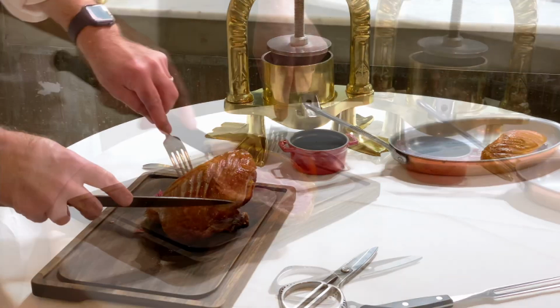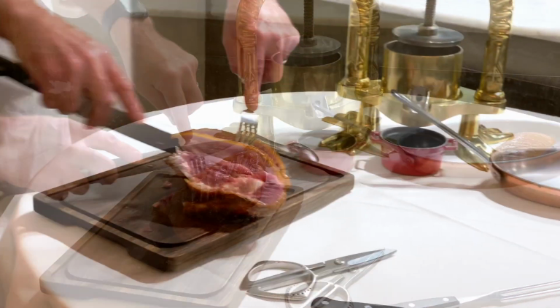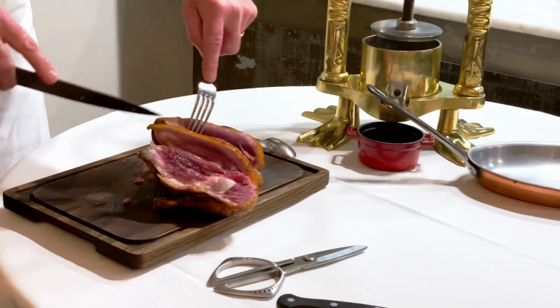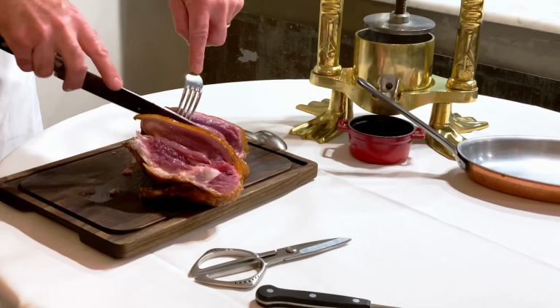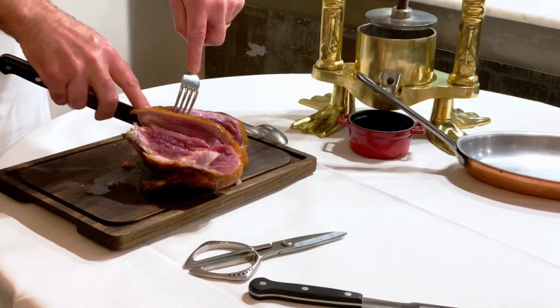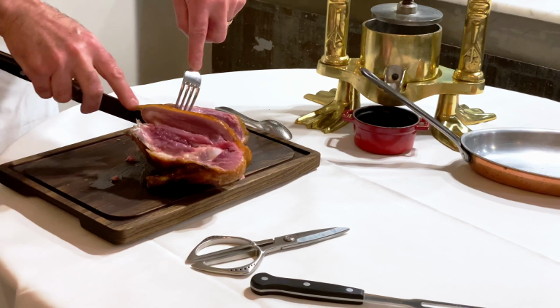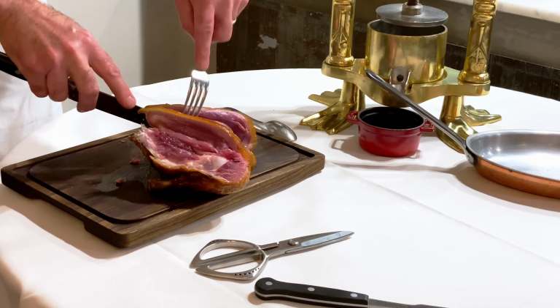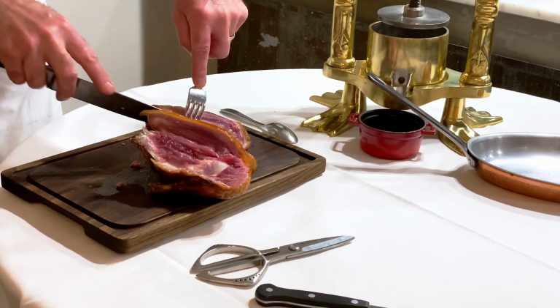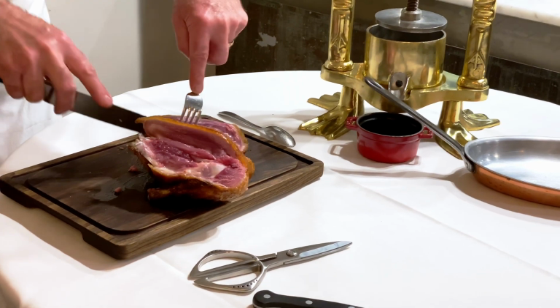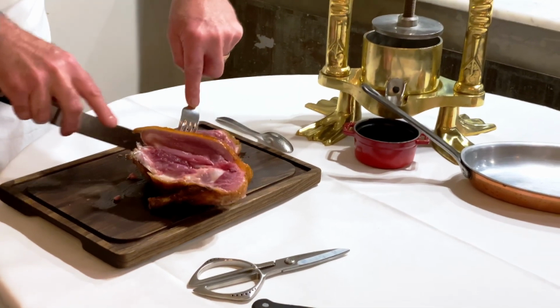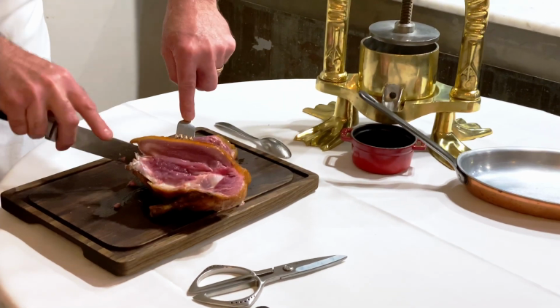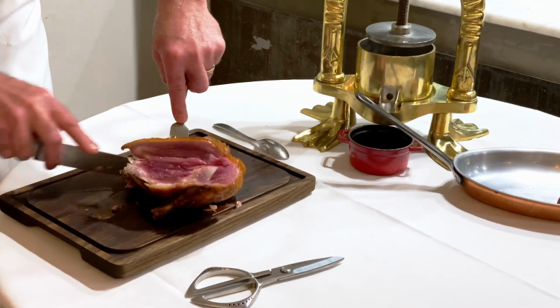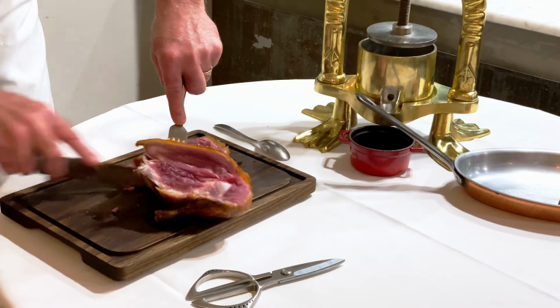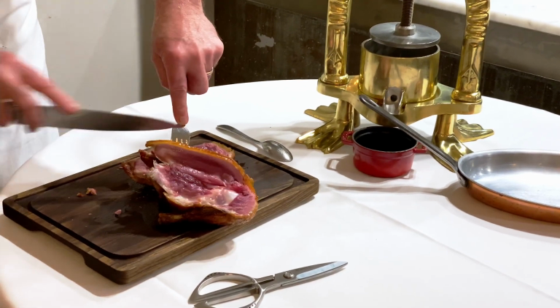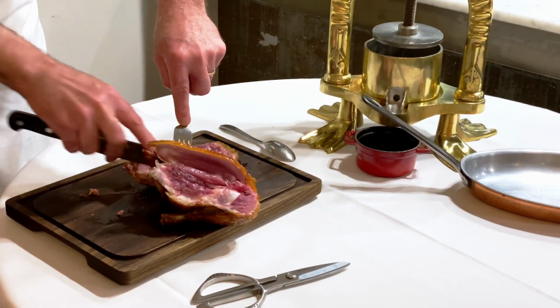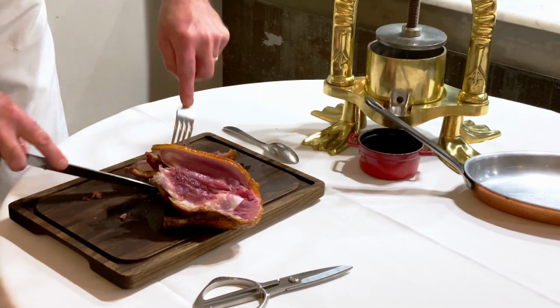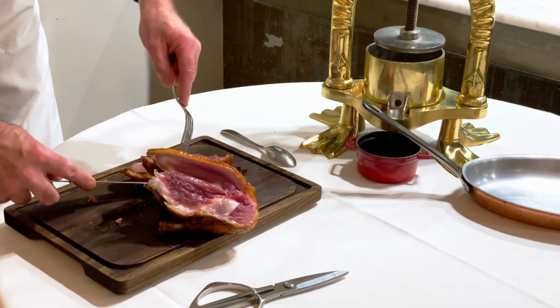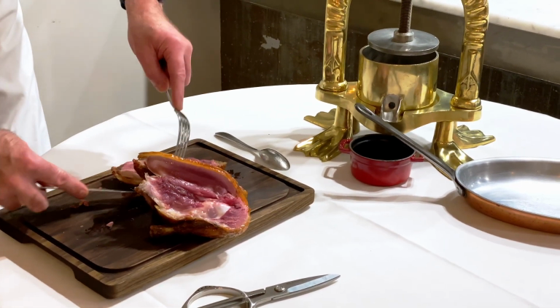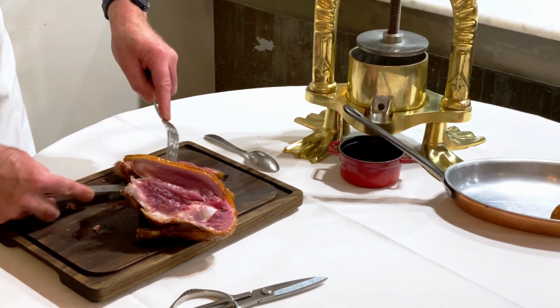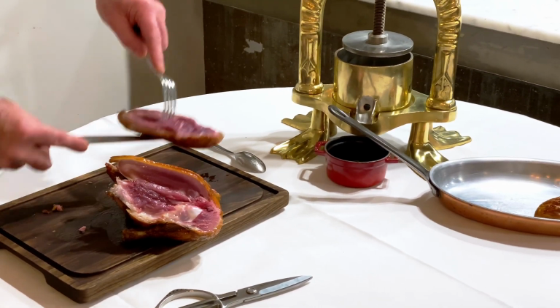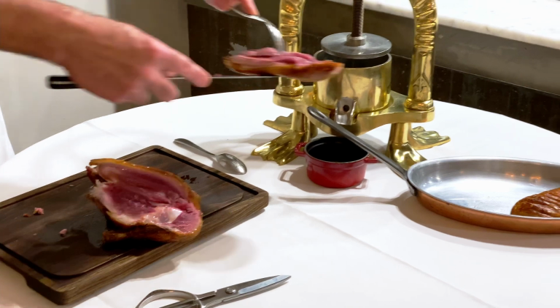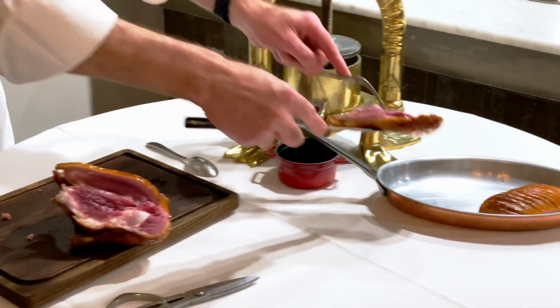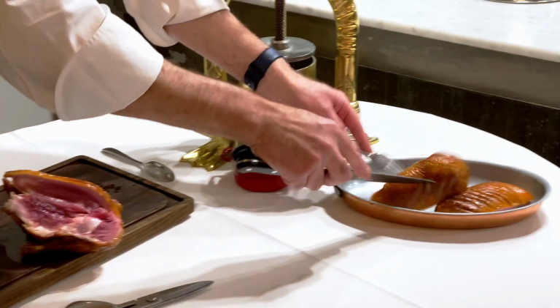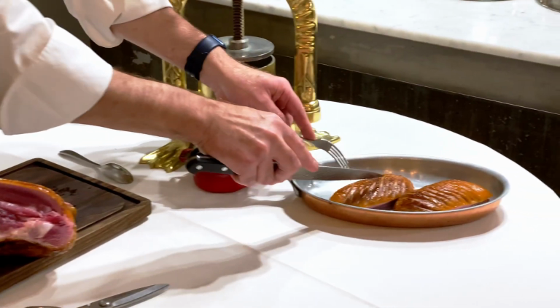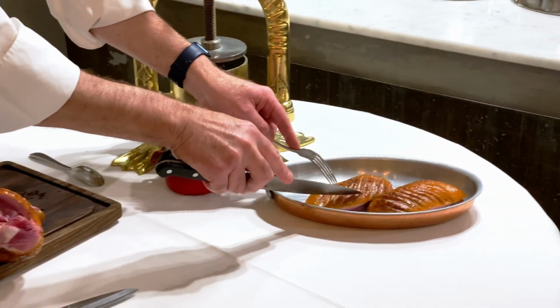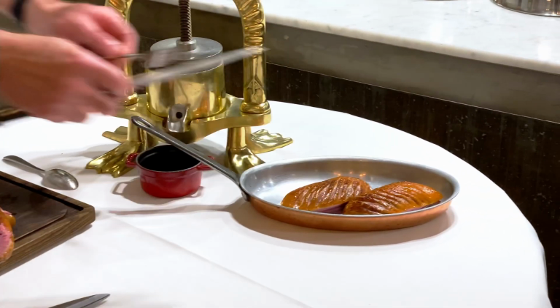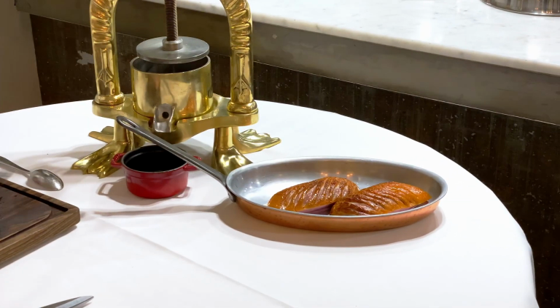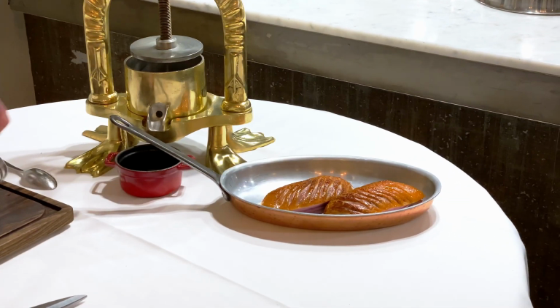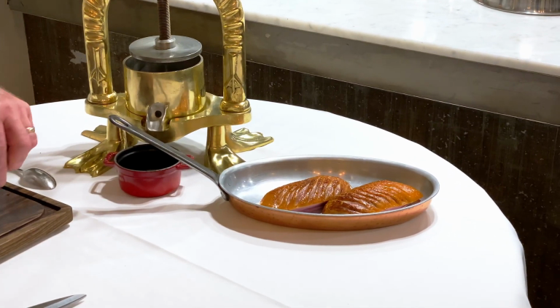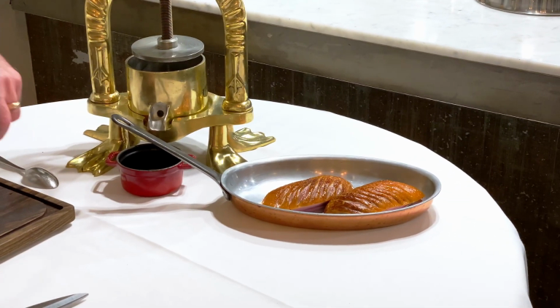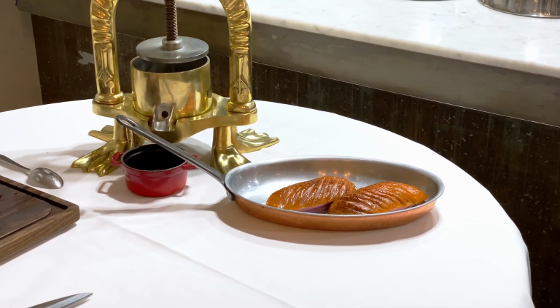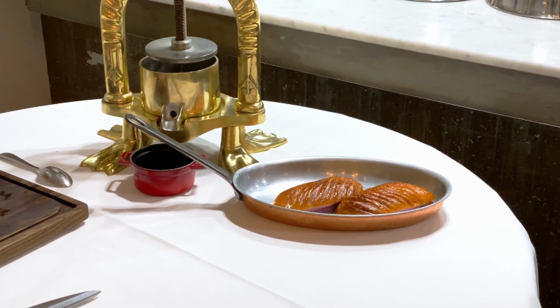It is a classic of French cuisine. And like I said earlier, it's a speciality from the city of Rouen in Normandy. Canard à la Presse.